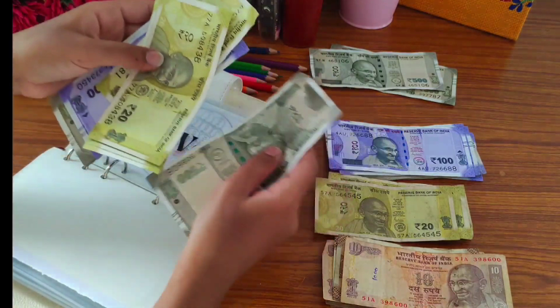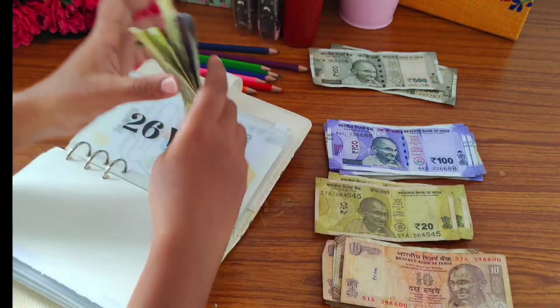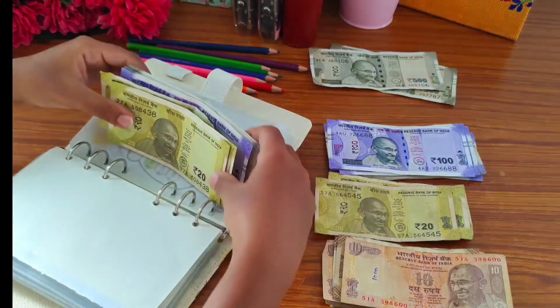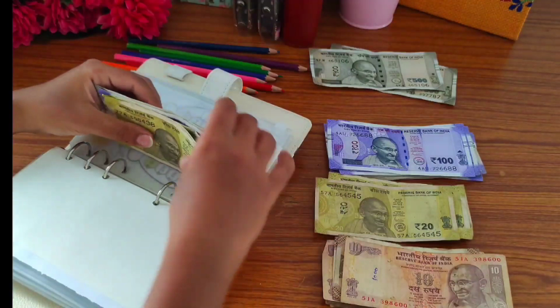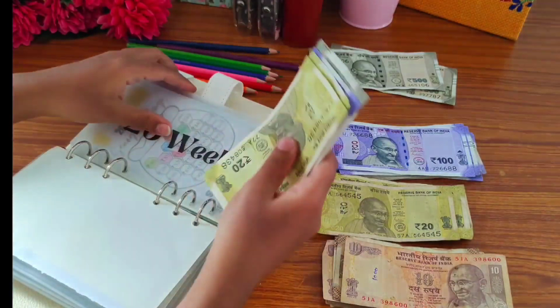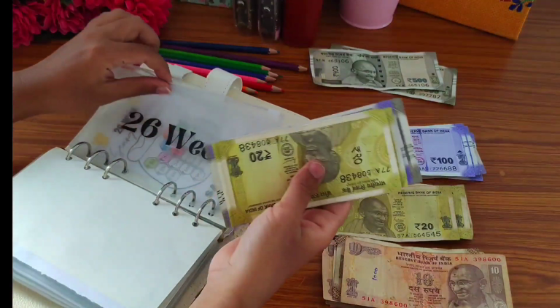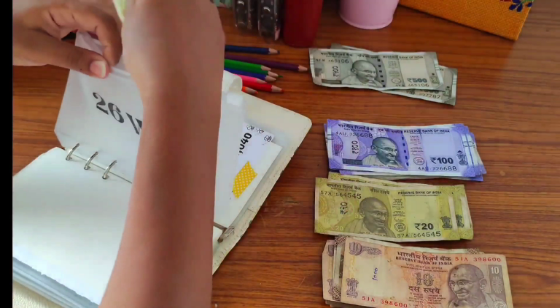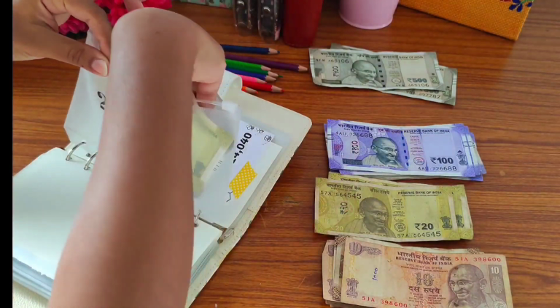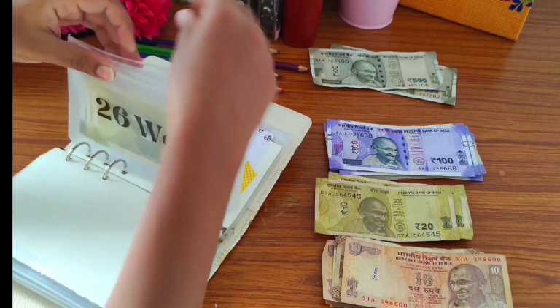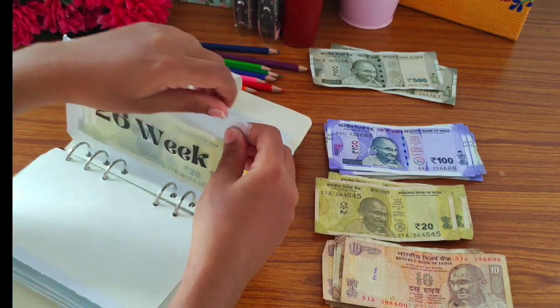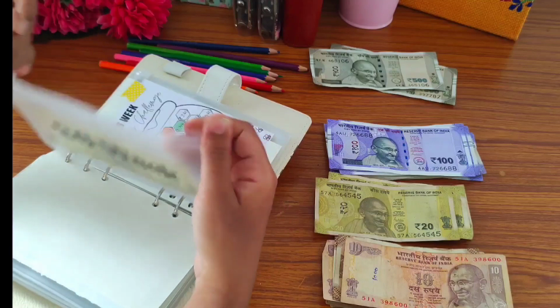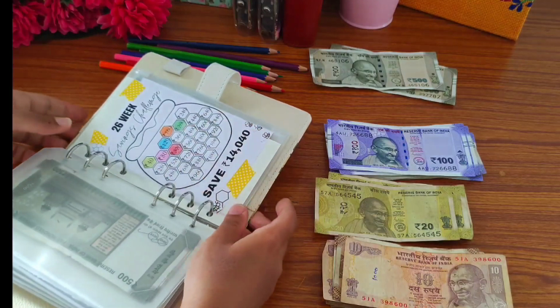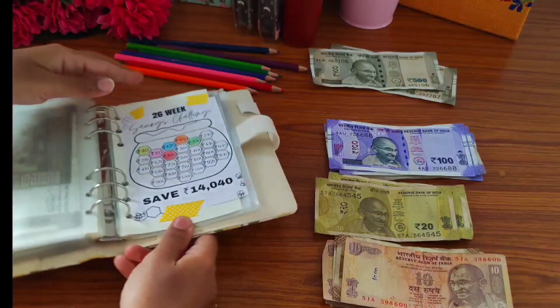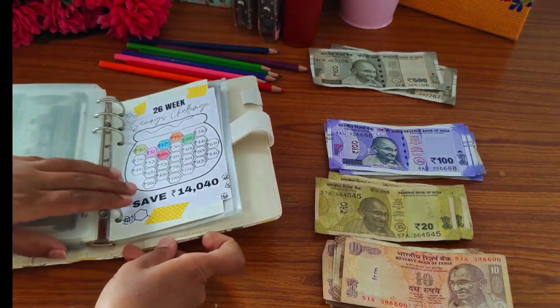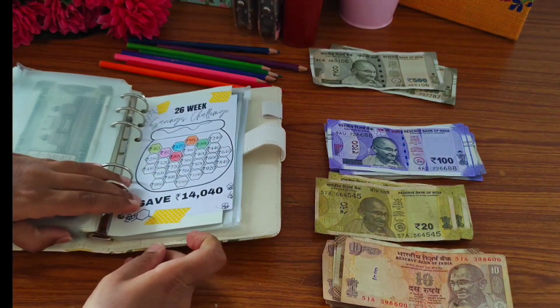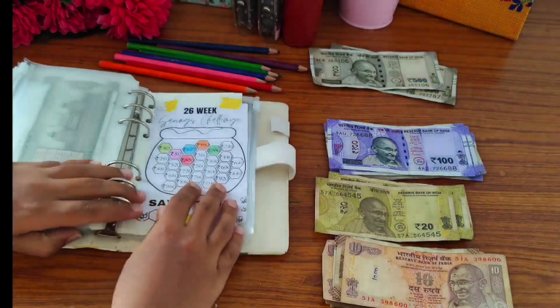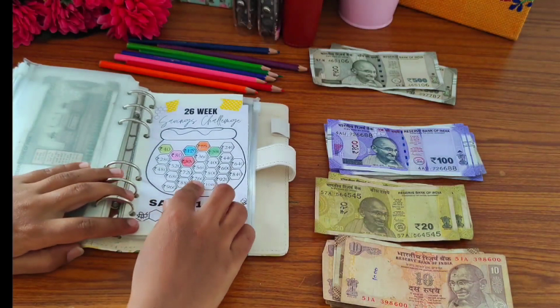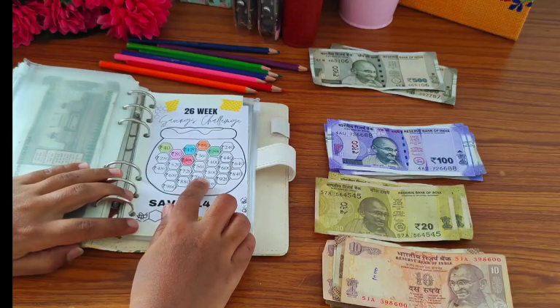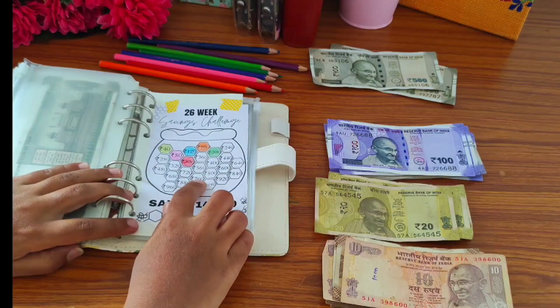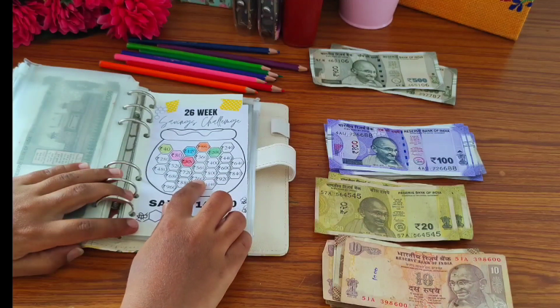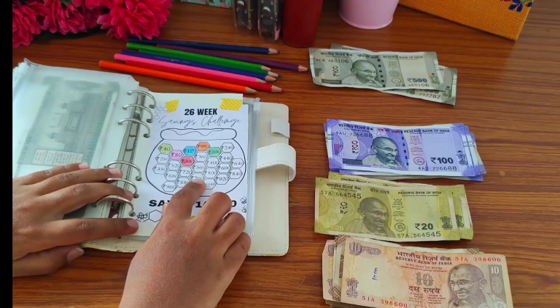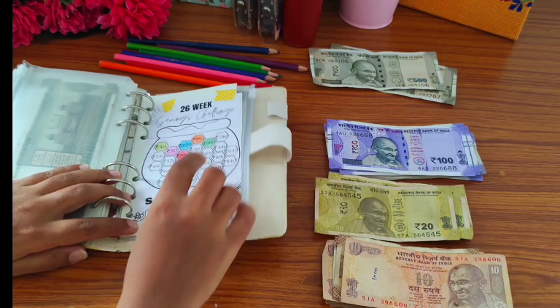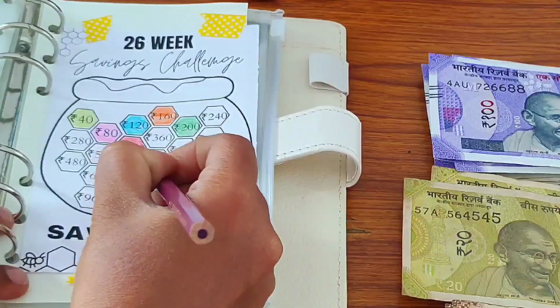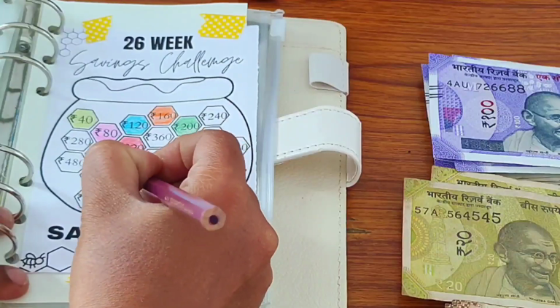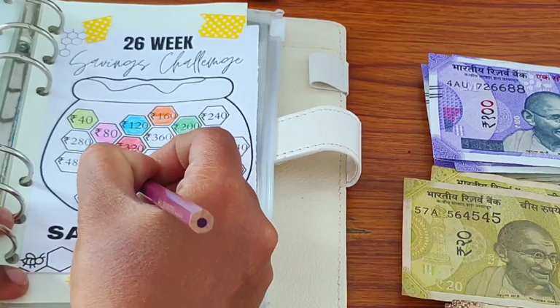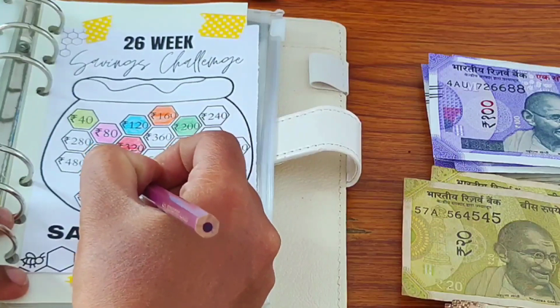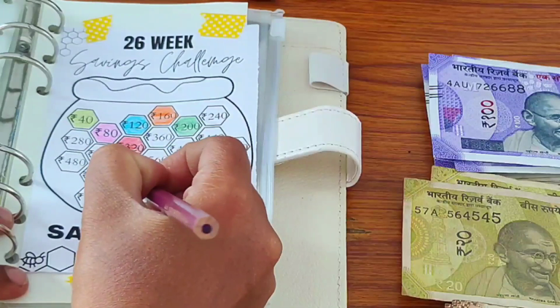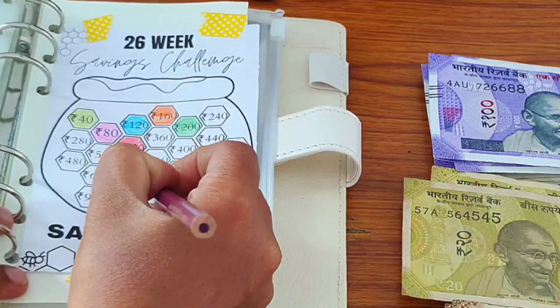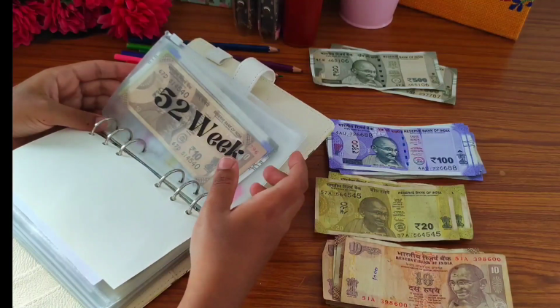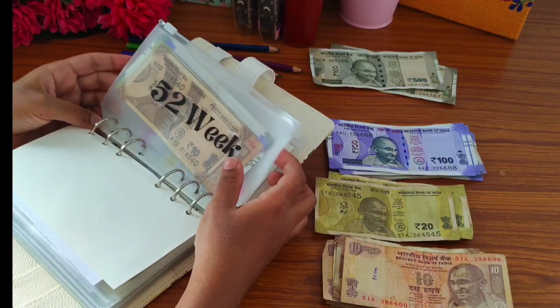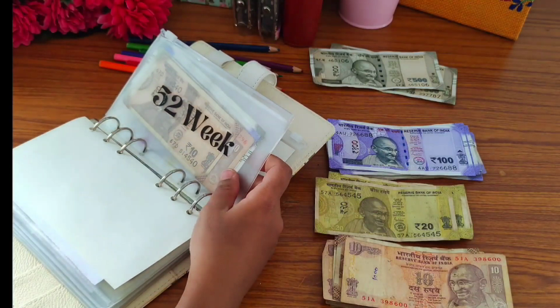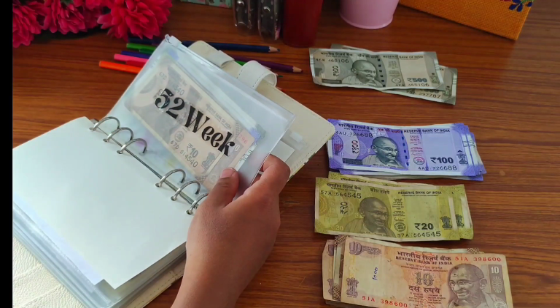Now I am going to color in one butterfly. Our next challenge is the 48th week challenge, and I am going to add 300 rupees, so I am going to take a 100 and 200 rupee note.